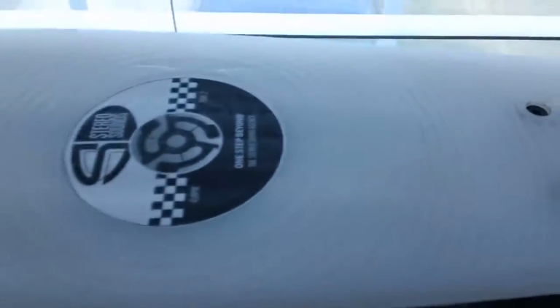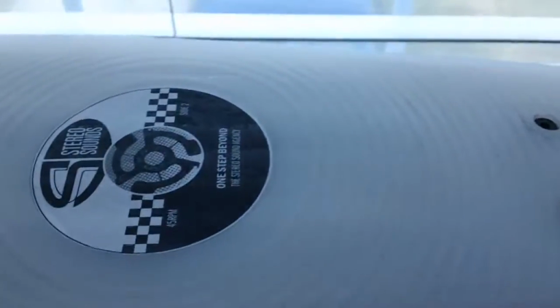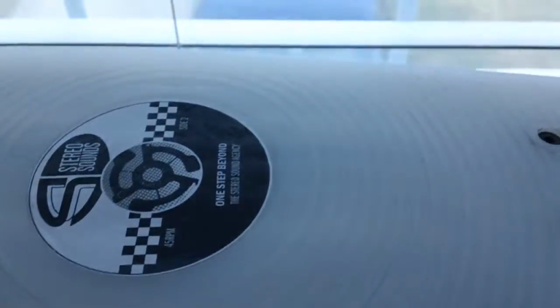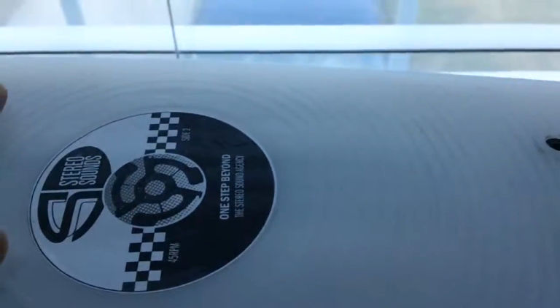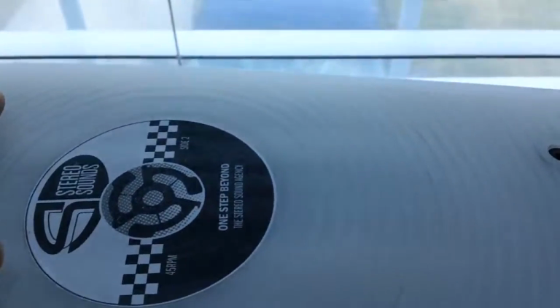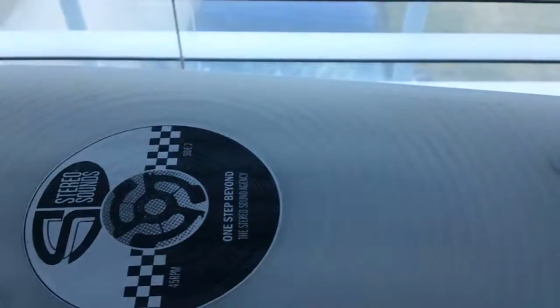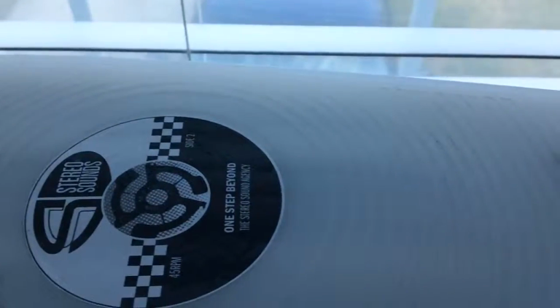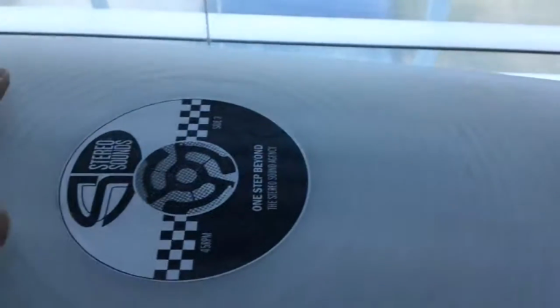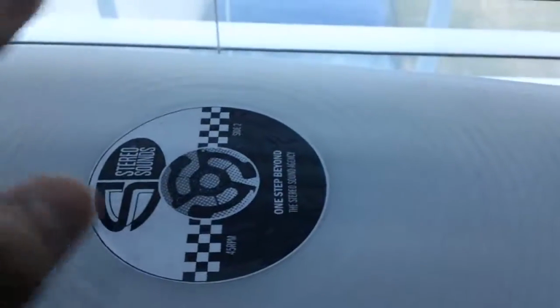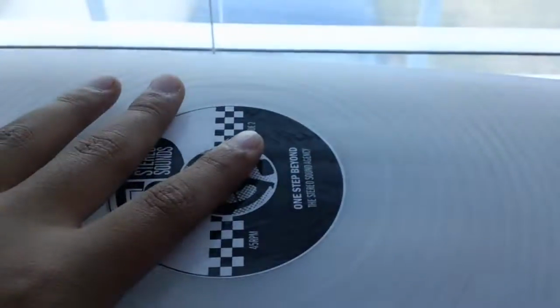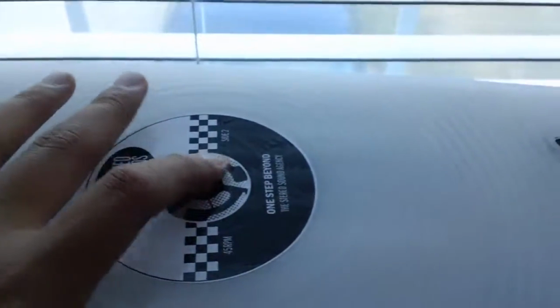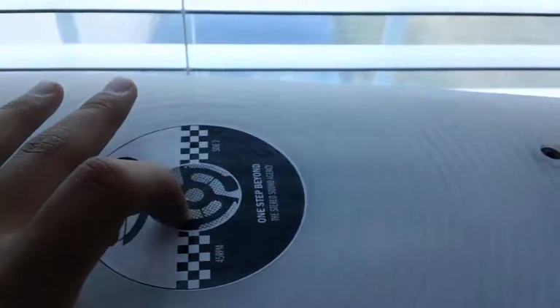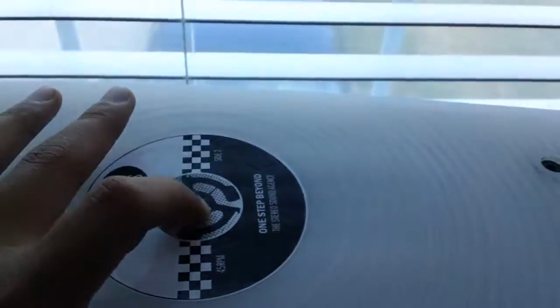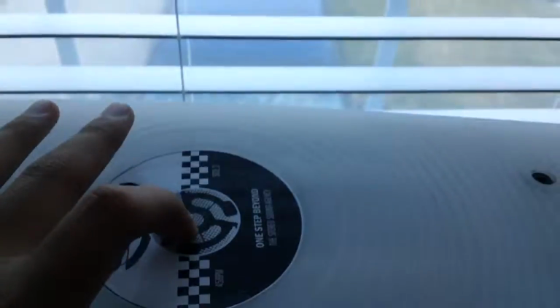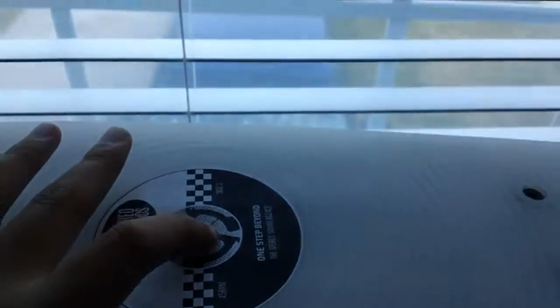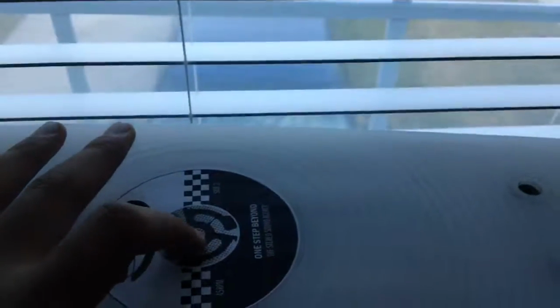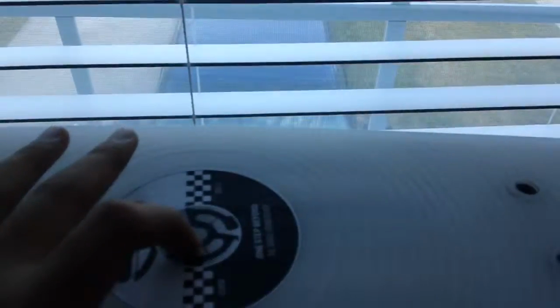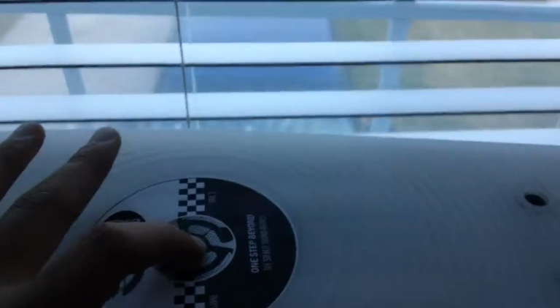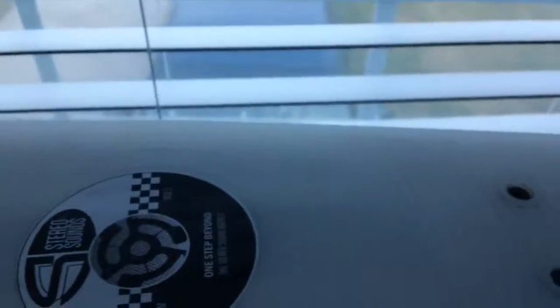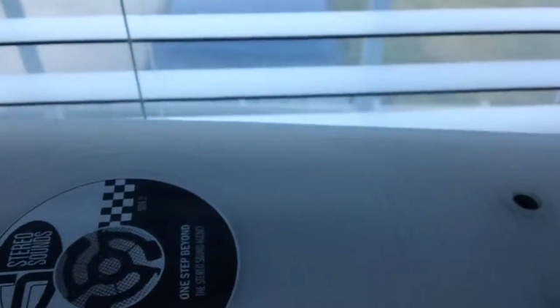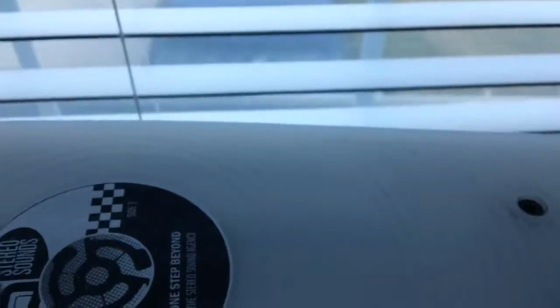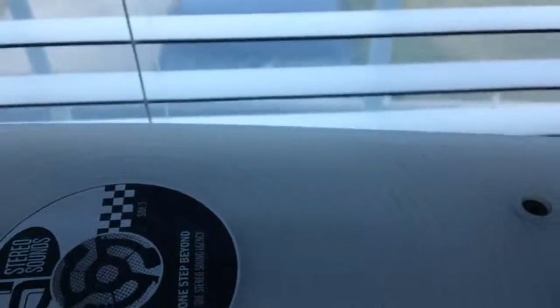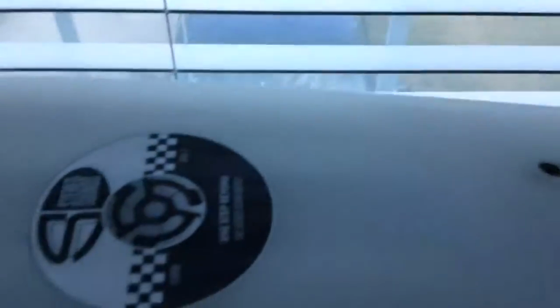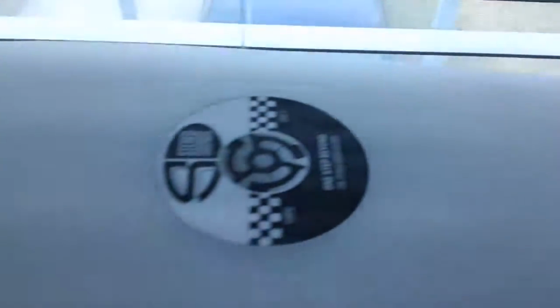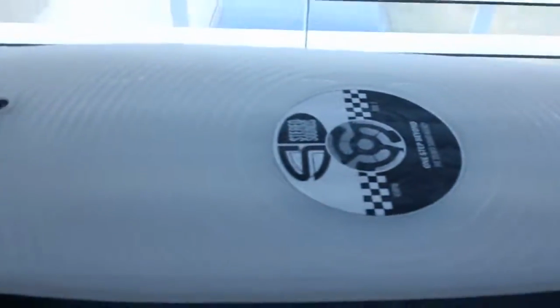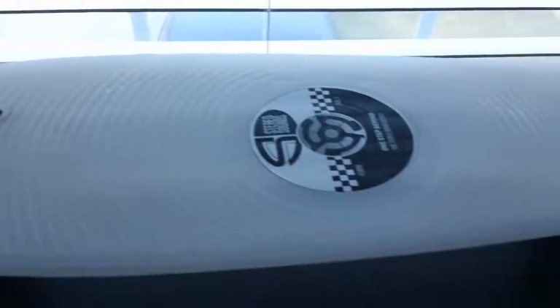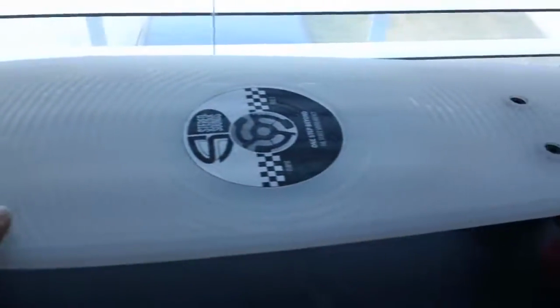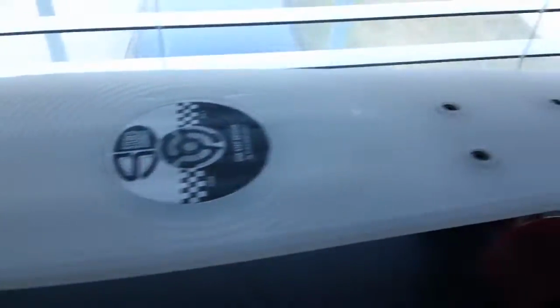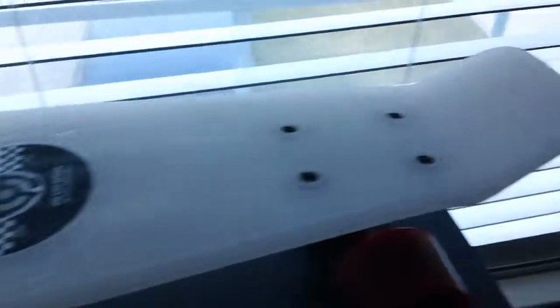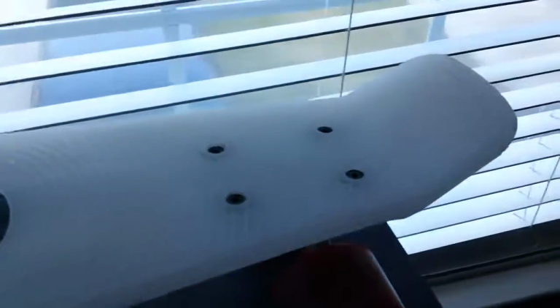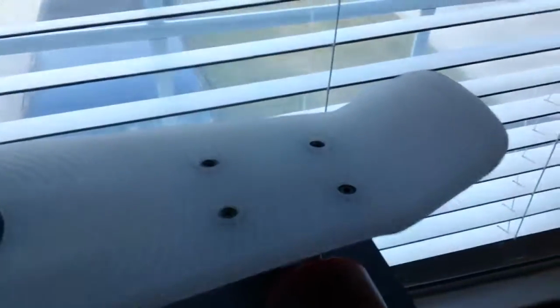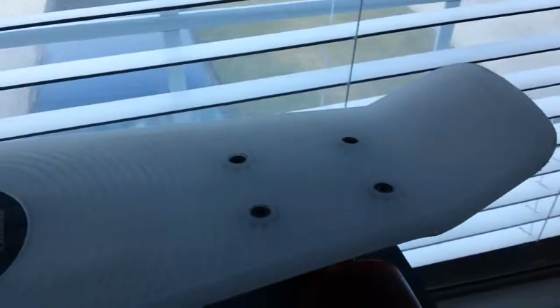I recommend getting the Stereo Vinyl Cruiser. I've been hearing it's around $30 on Amazon — not sure if that's still the case, but I definitely recommend it.